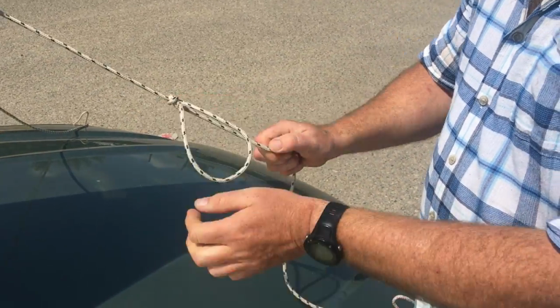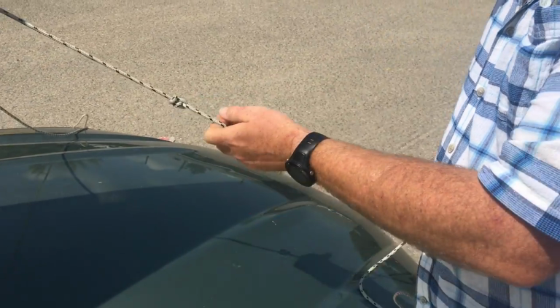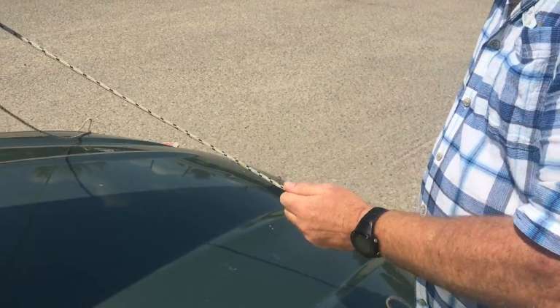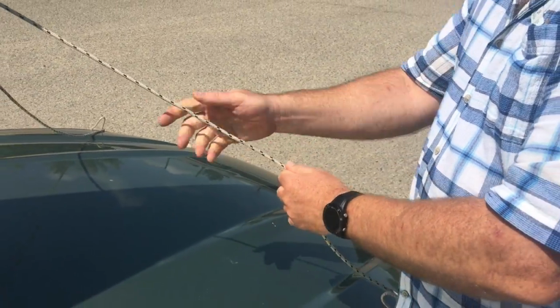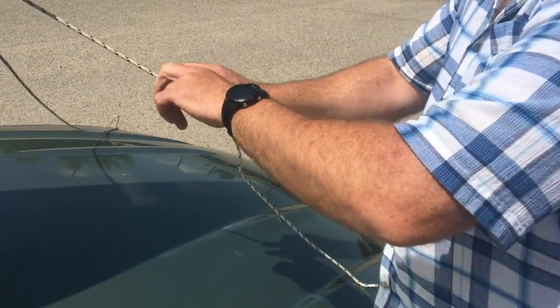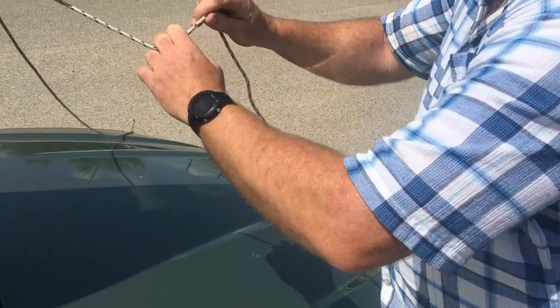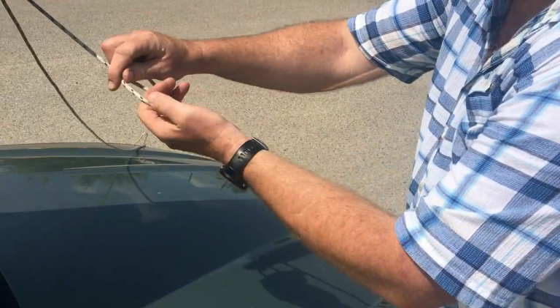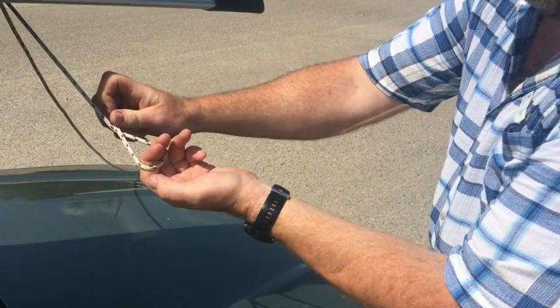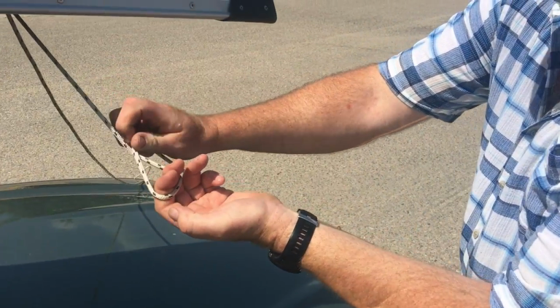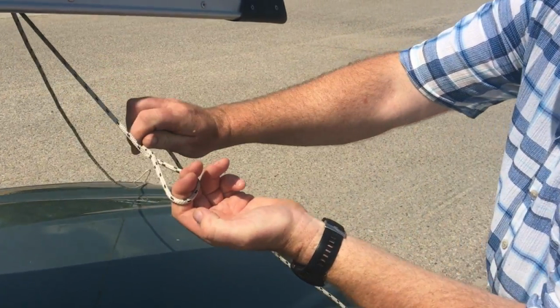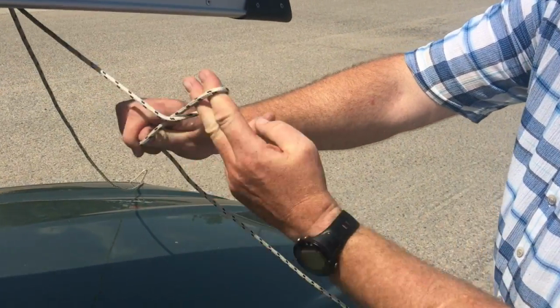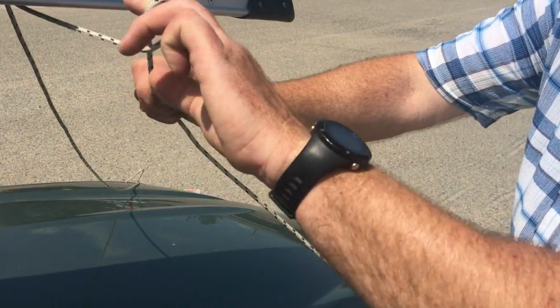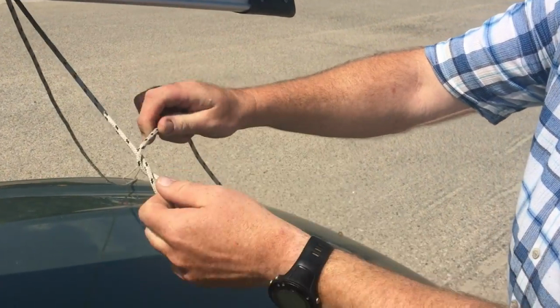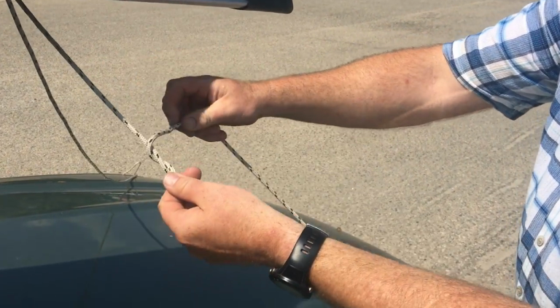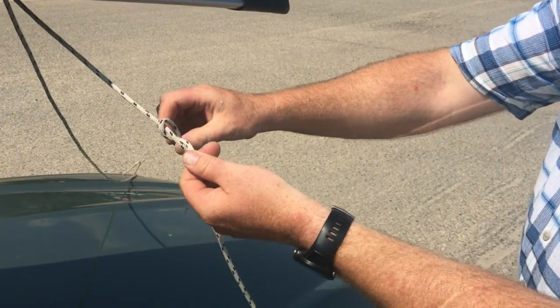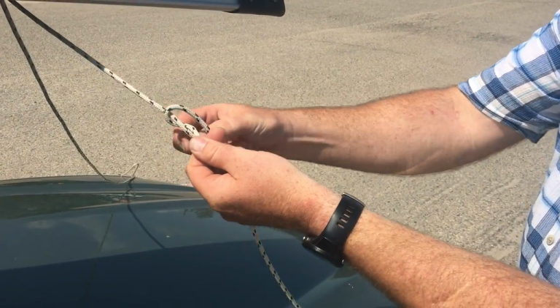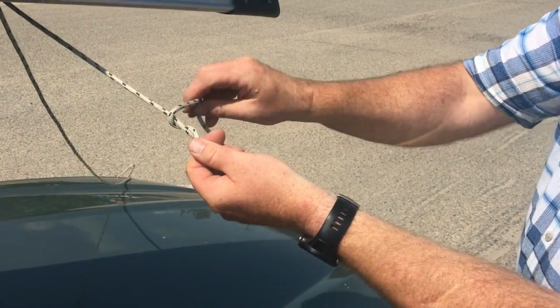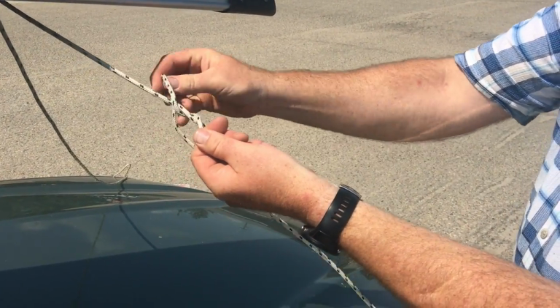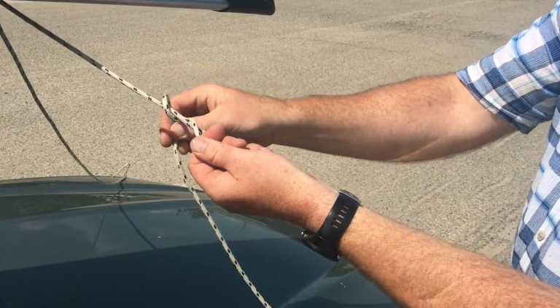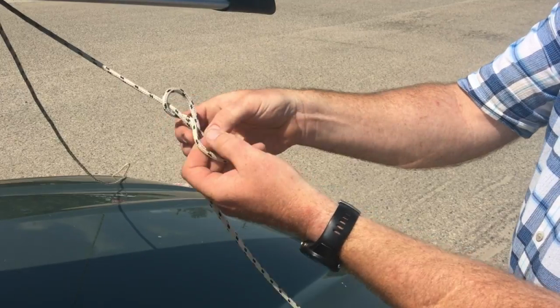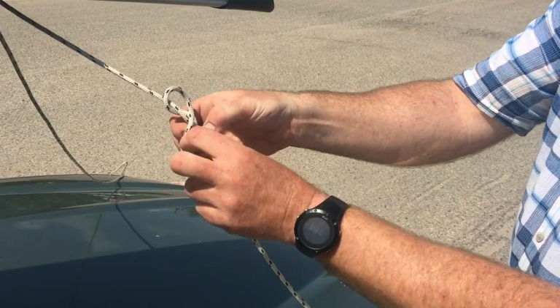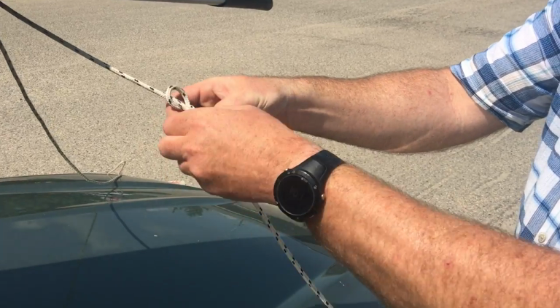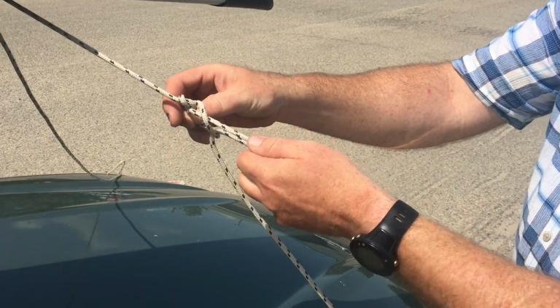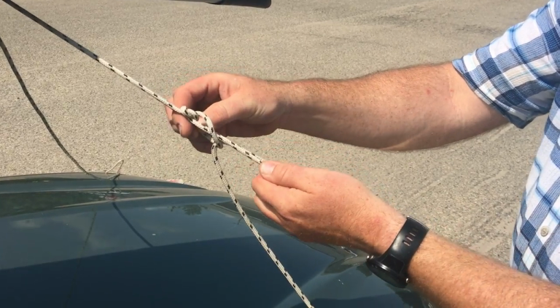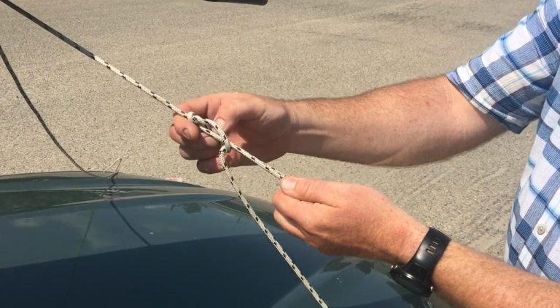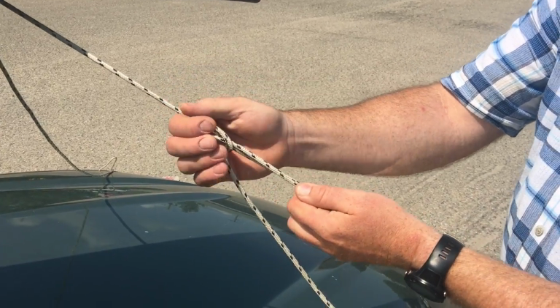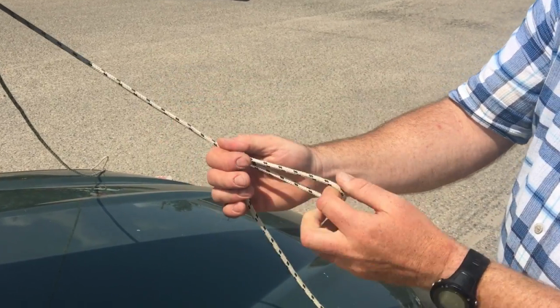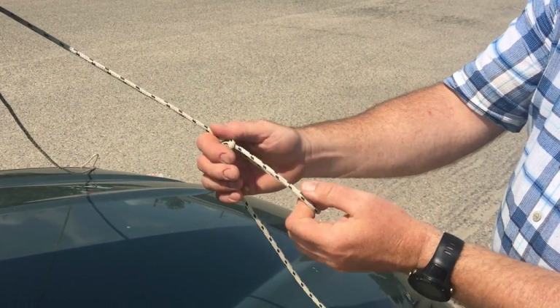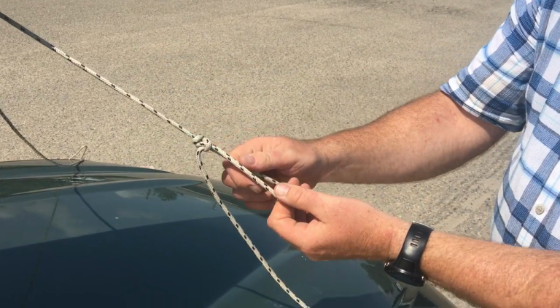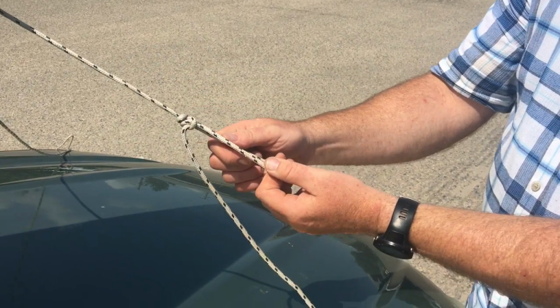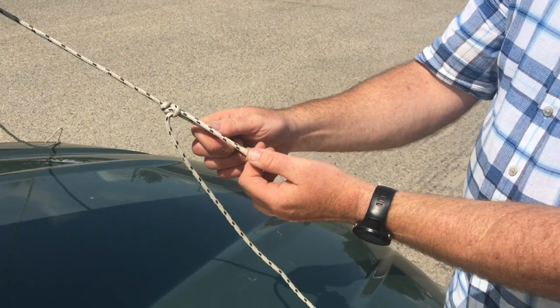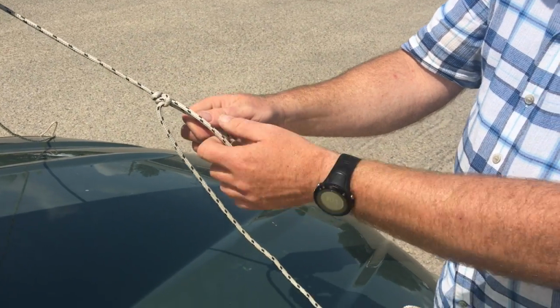Back it up again — twist my rope, give it another twist, pull a loop through from the free end of the rope, and voila, I've created my trucker's hitch.